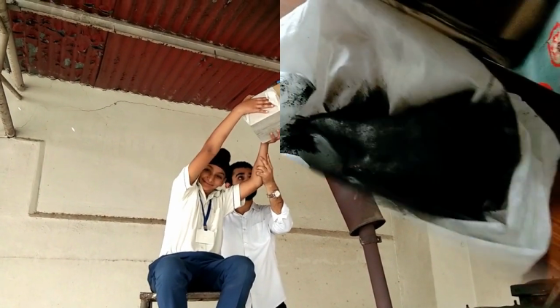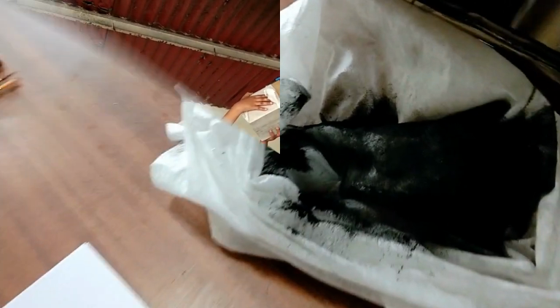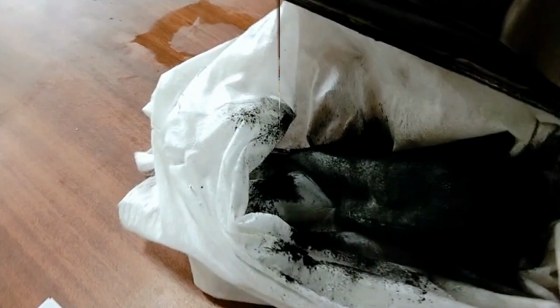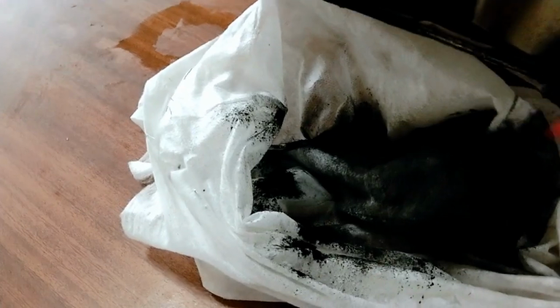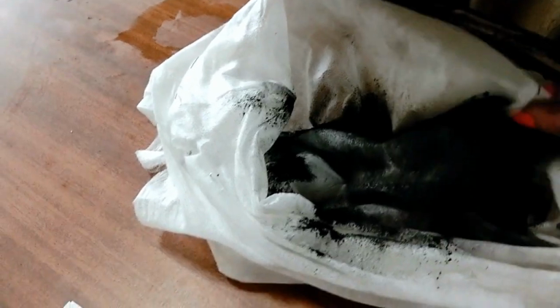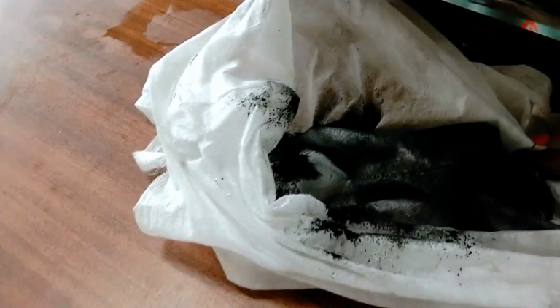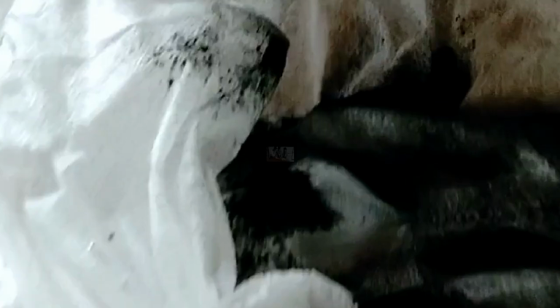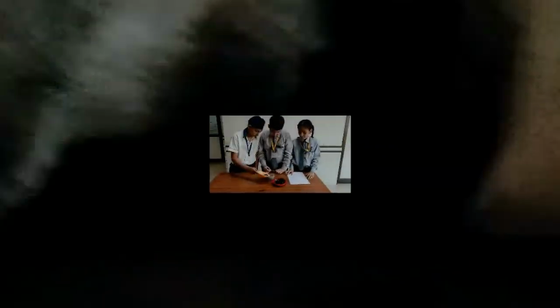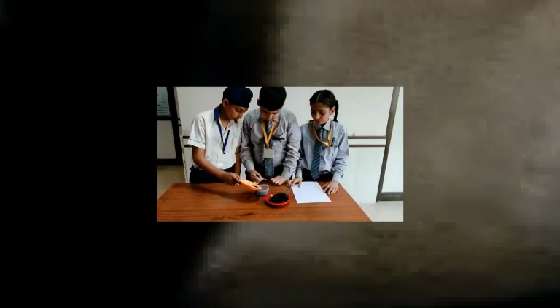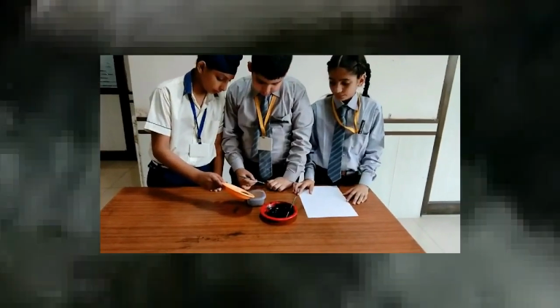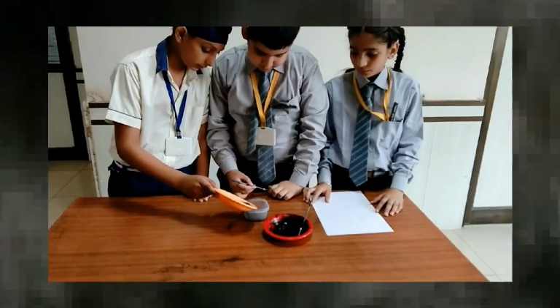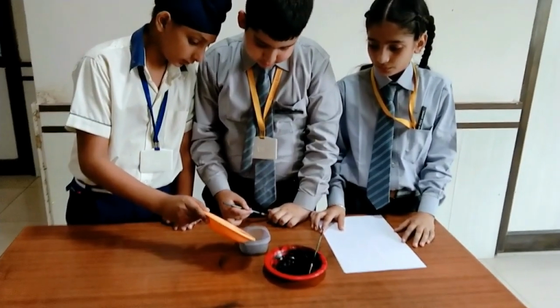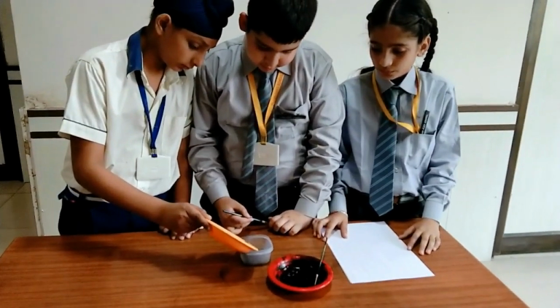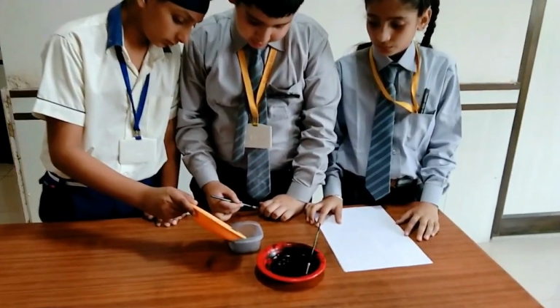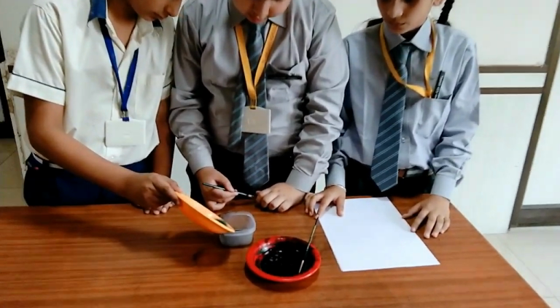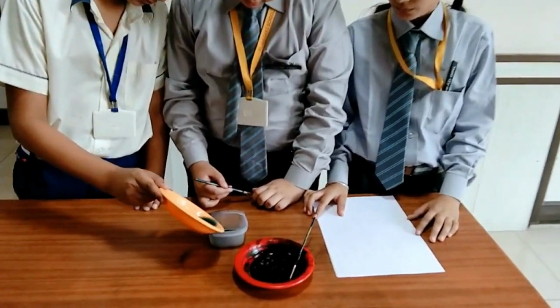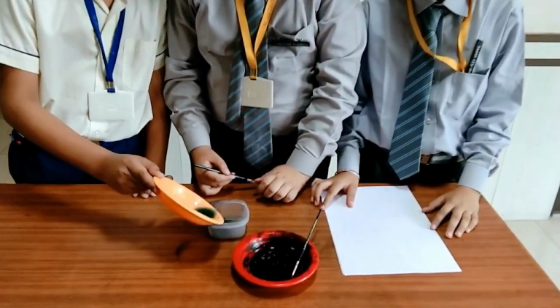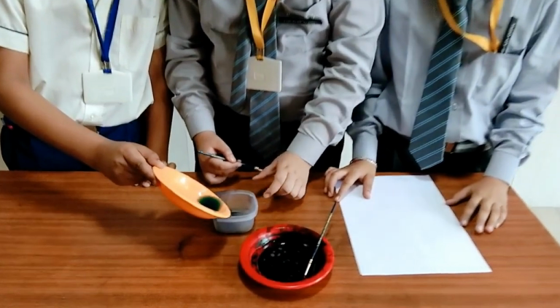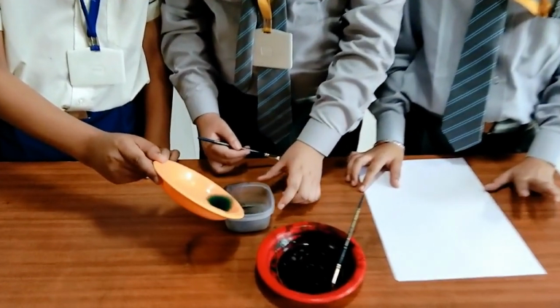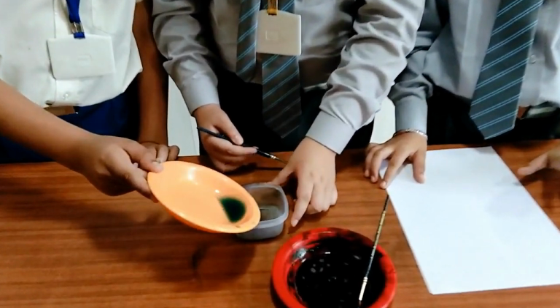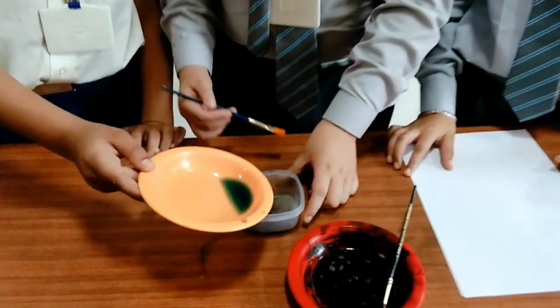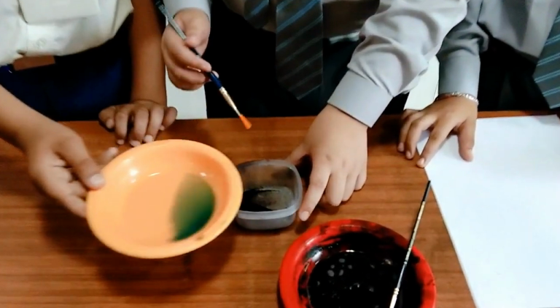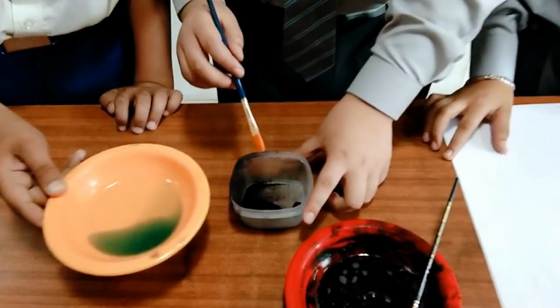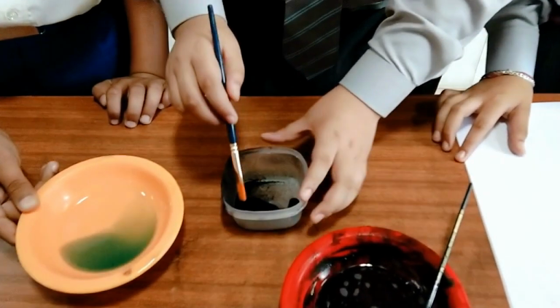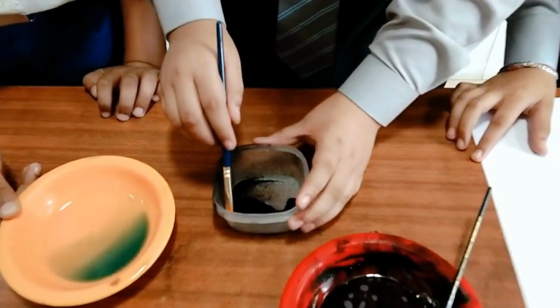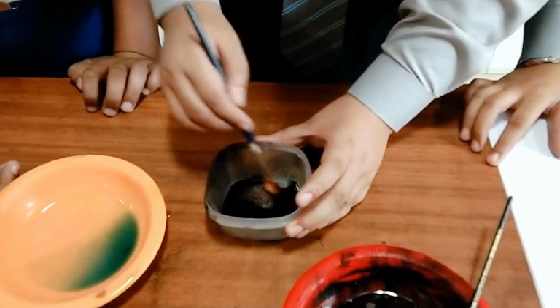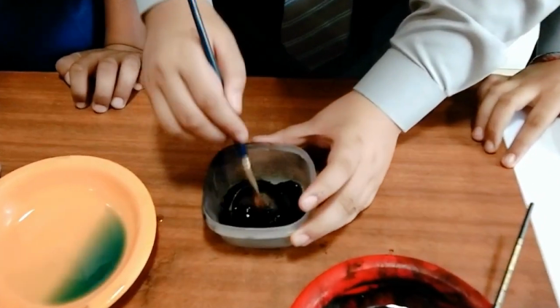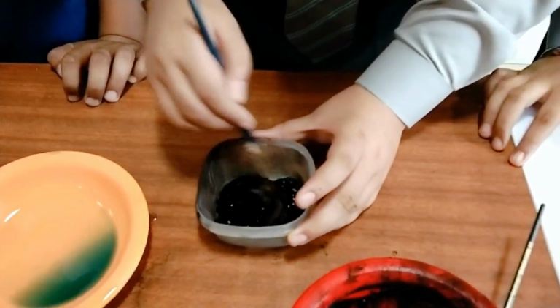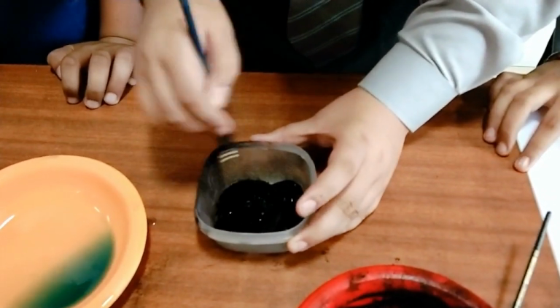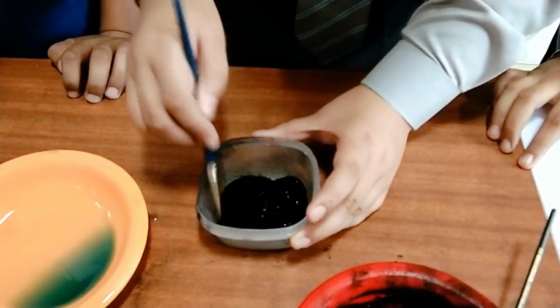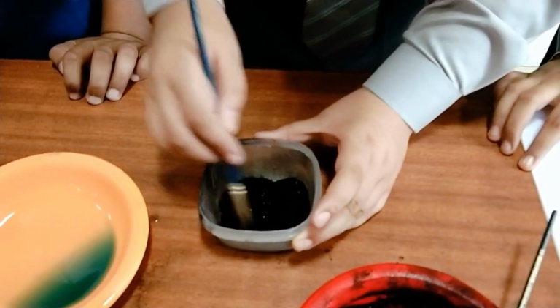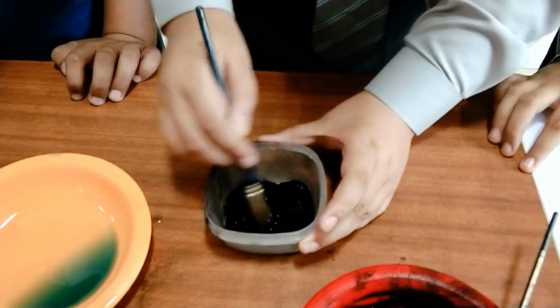Once the soot is collected, we need a binding agent to convert the soot into ink. Here we will be mixing some shampoo into the powder to convert it into ink.